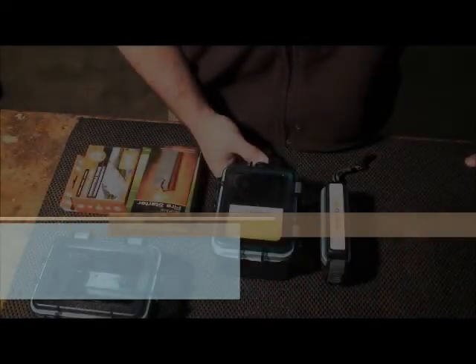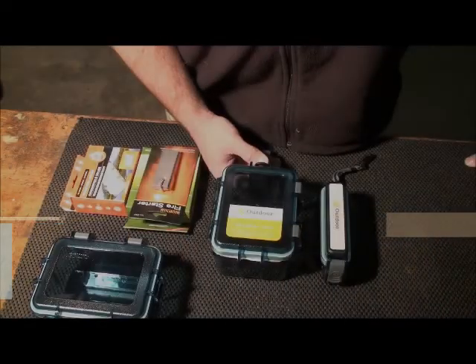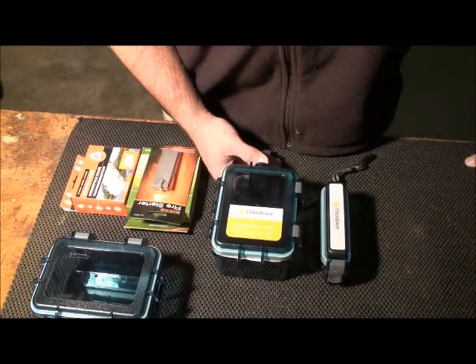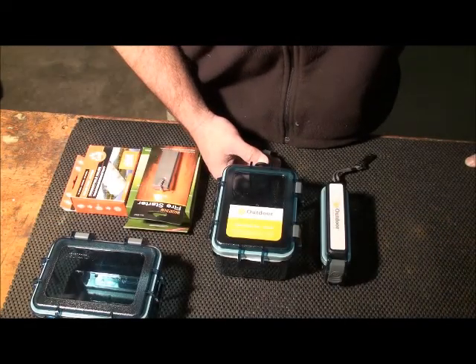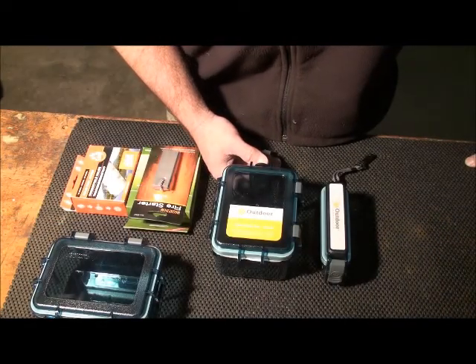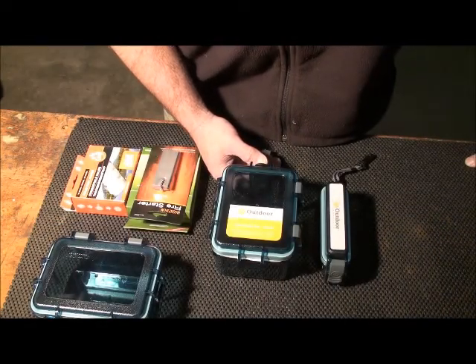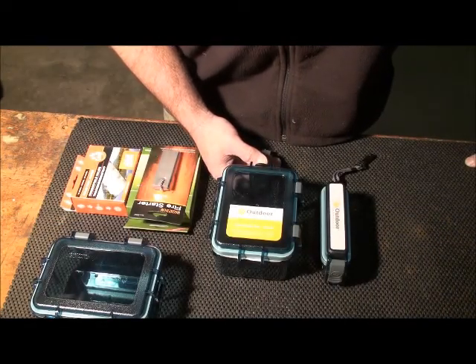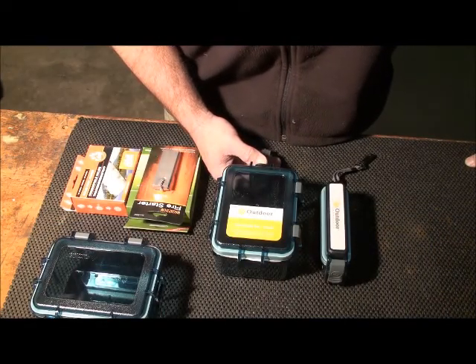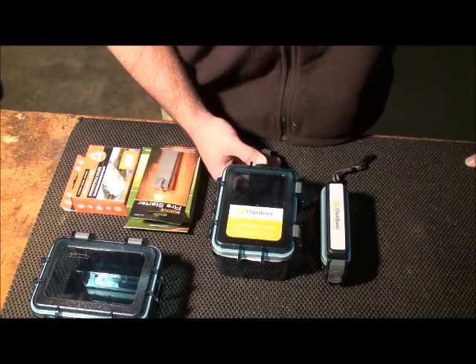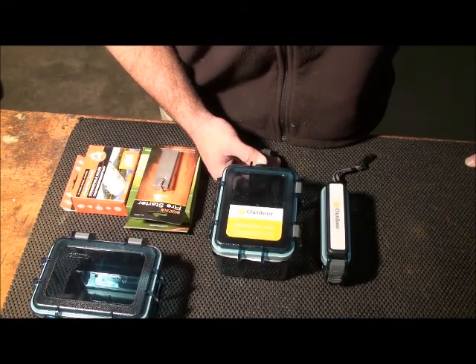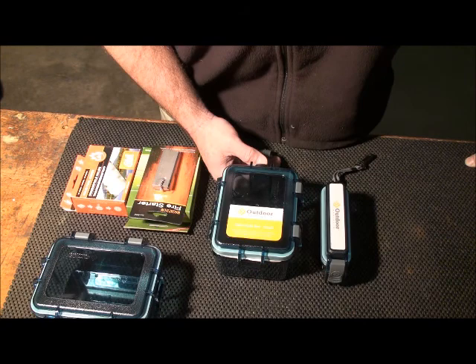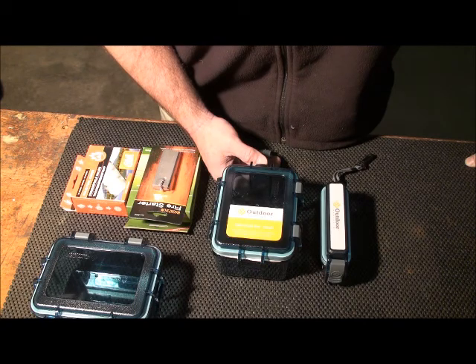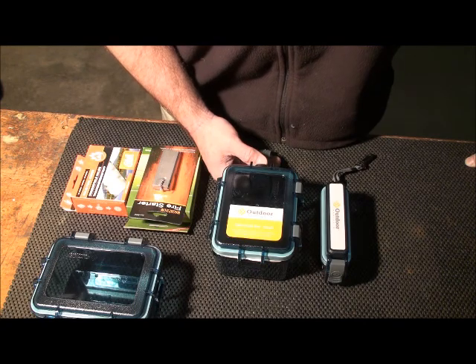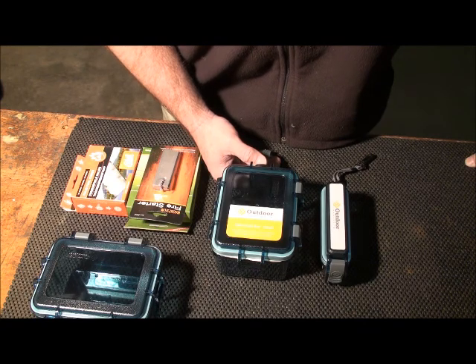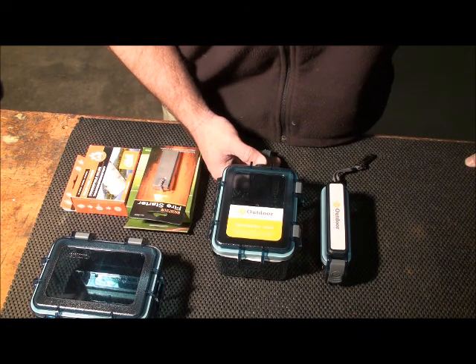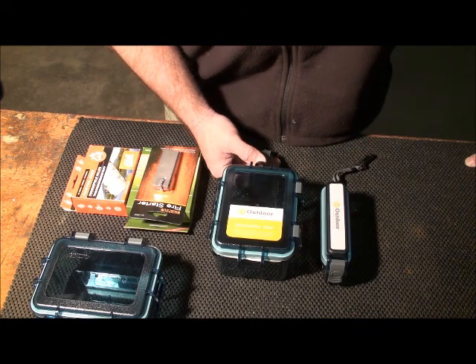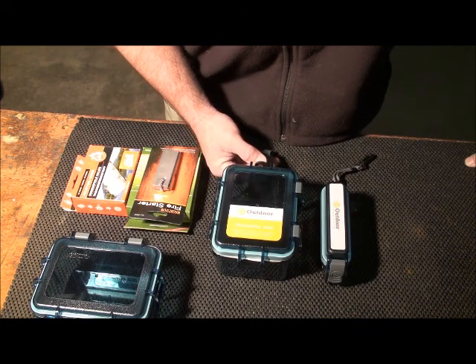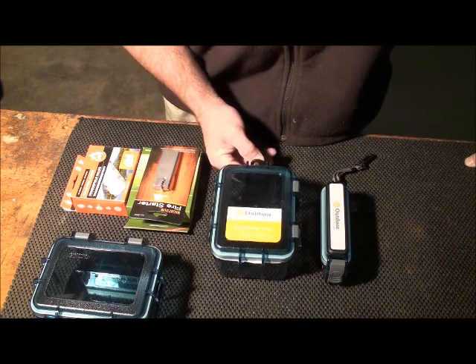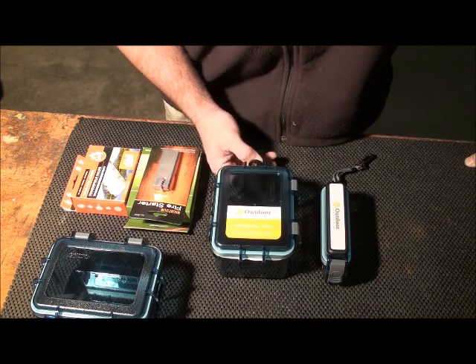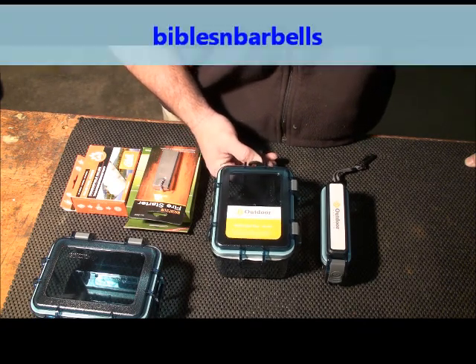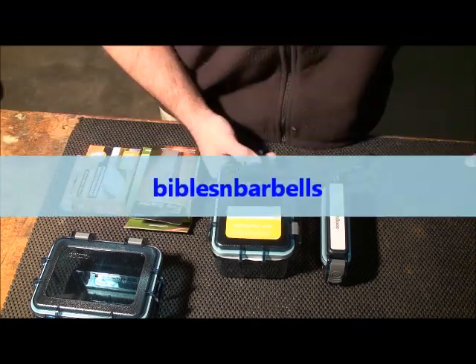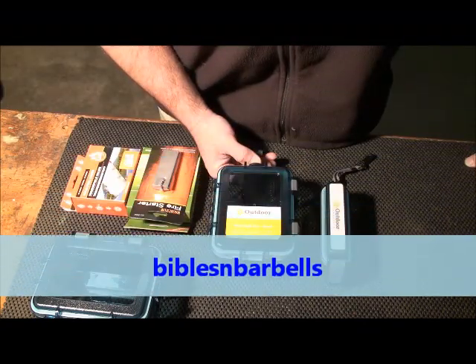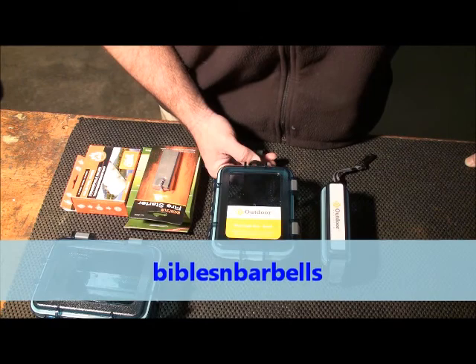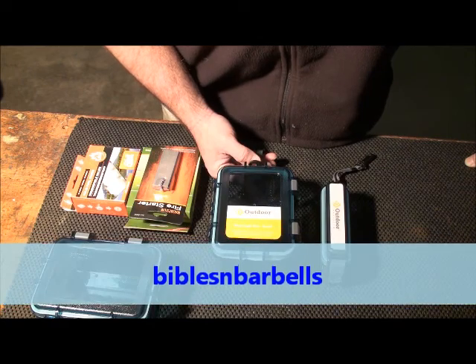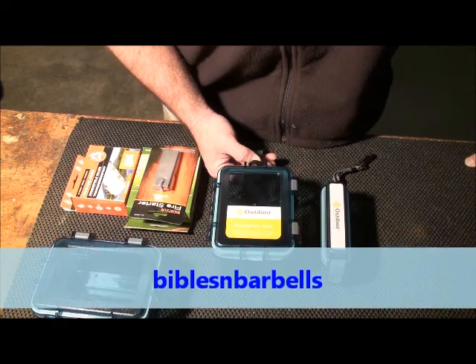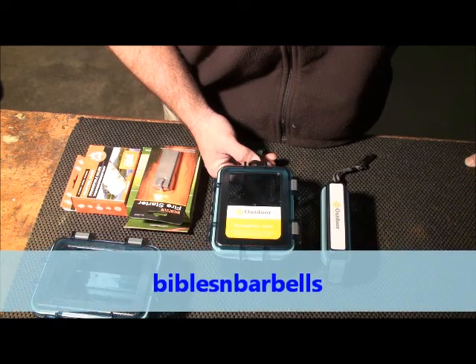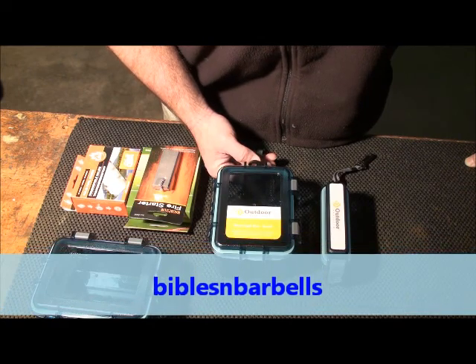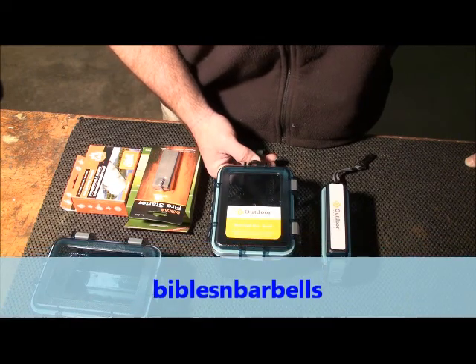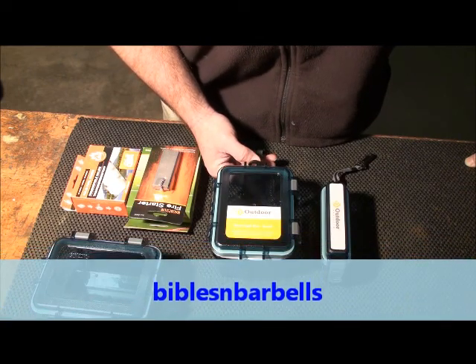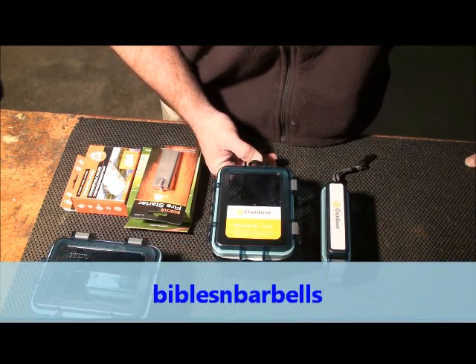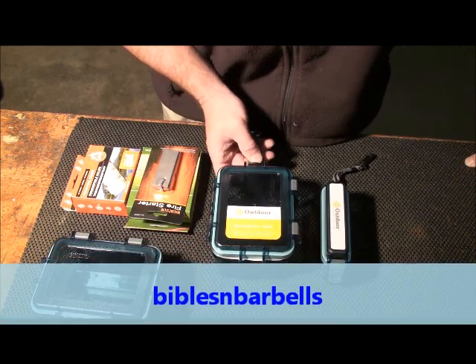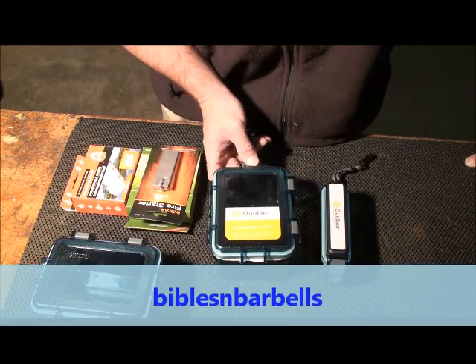Hey YouTube, West Texas Prepper. I want to bring you a quick review on some items that I picked up at Walmart. I want to give a thanks to Anthony over at Bibles and Barbells — I'll put a link down below to his channel. He's the one that turned me on to these.